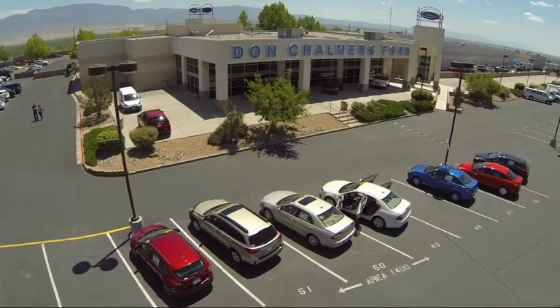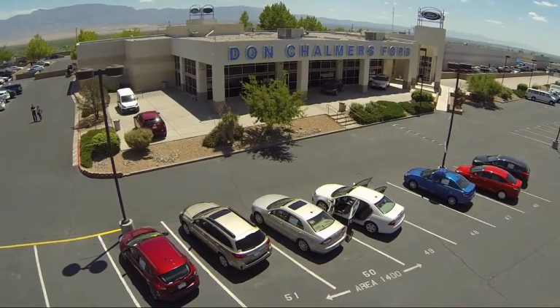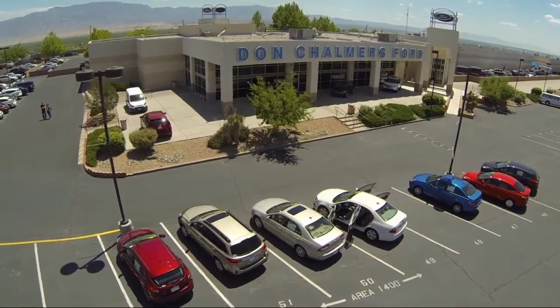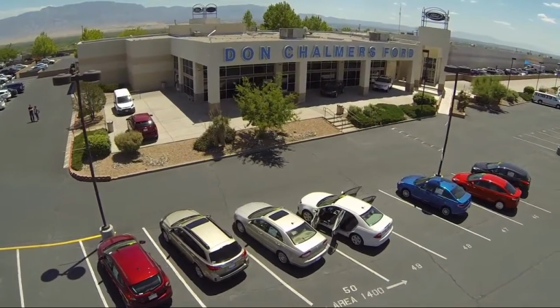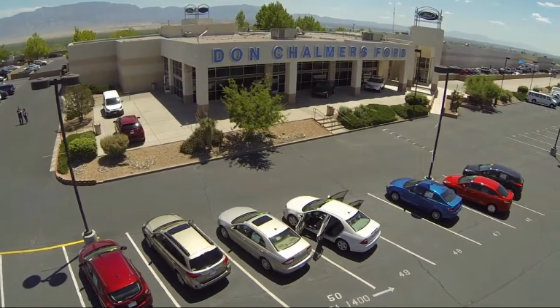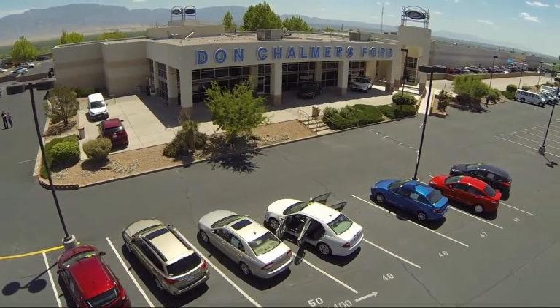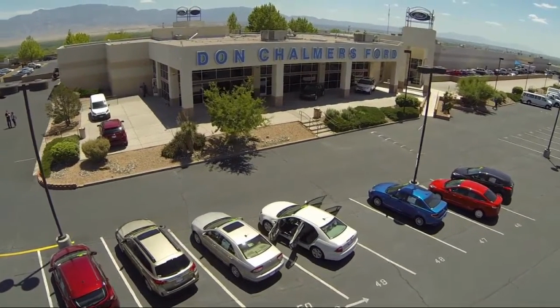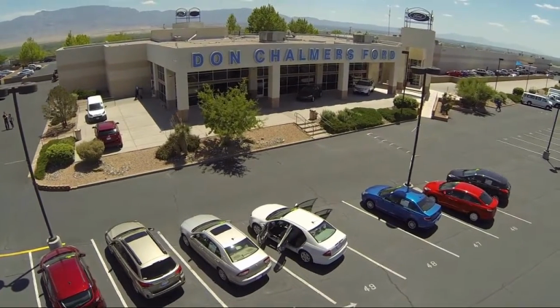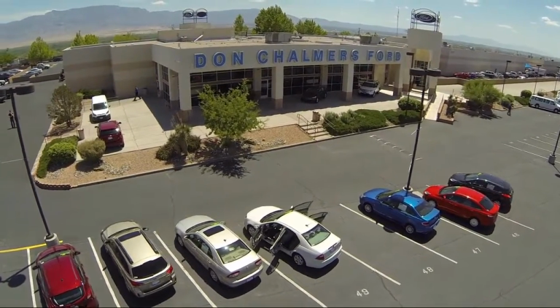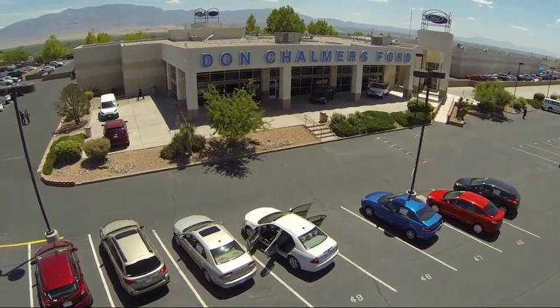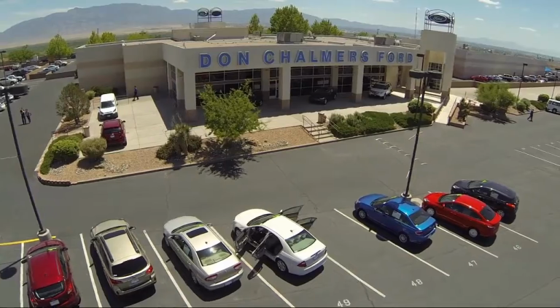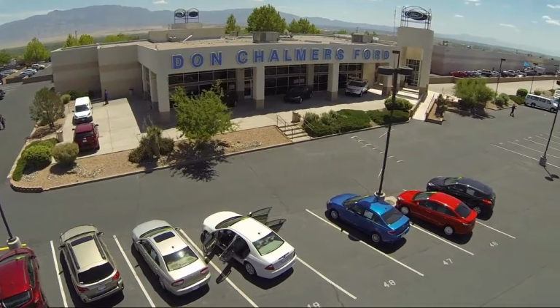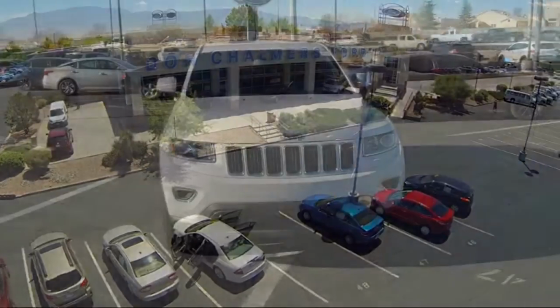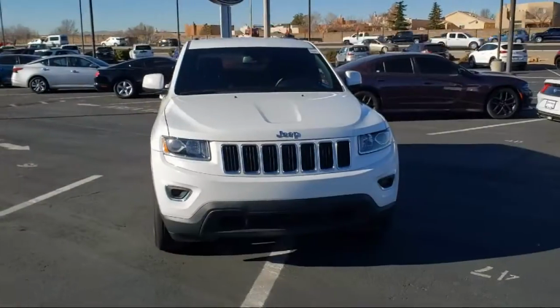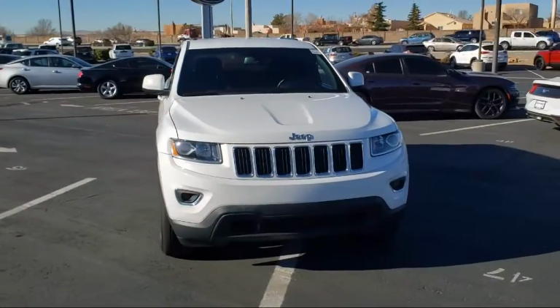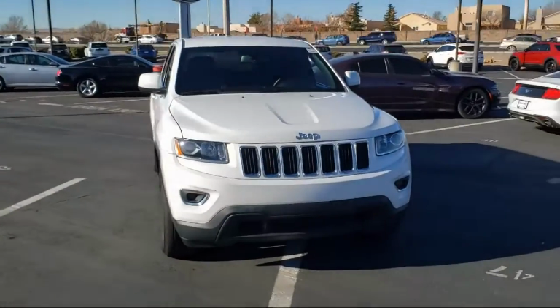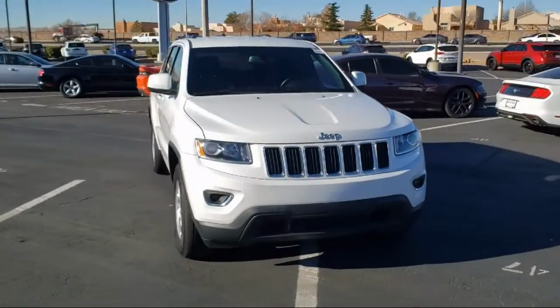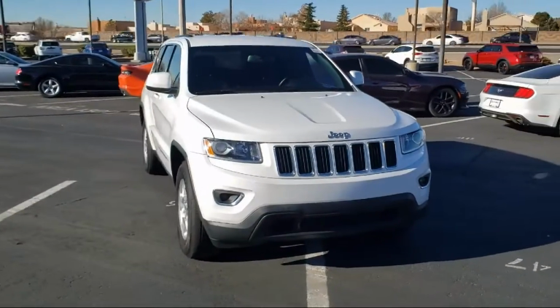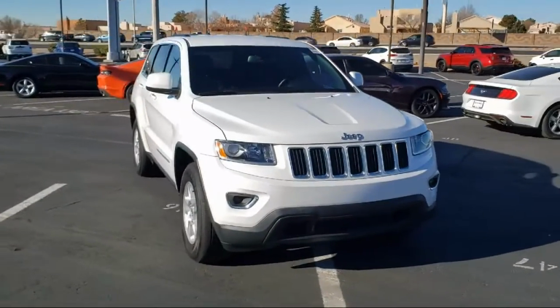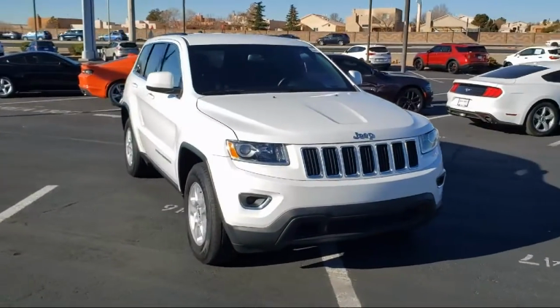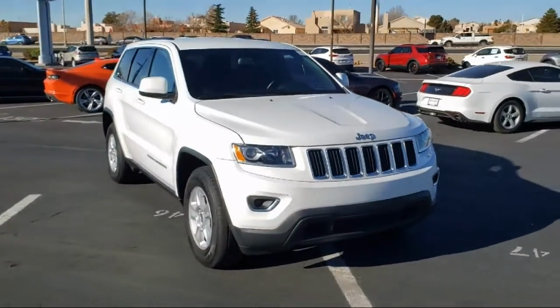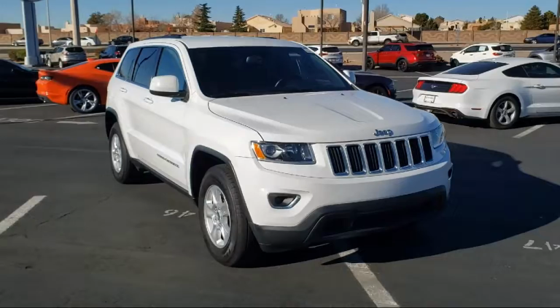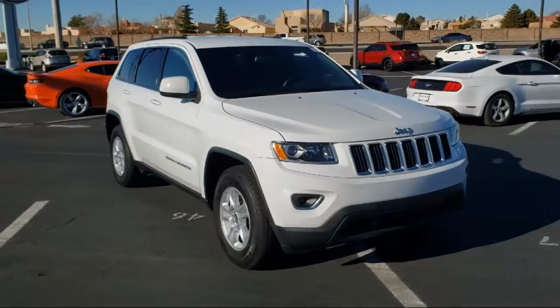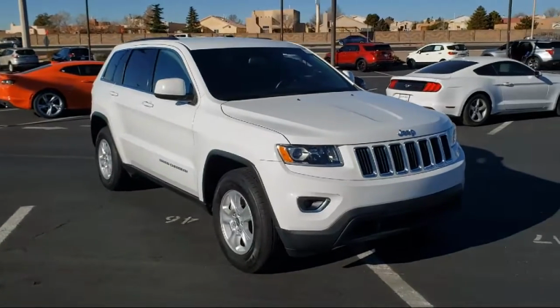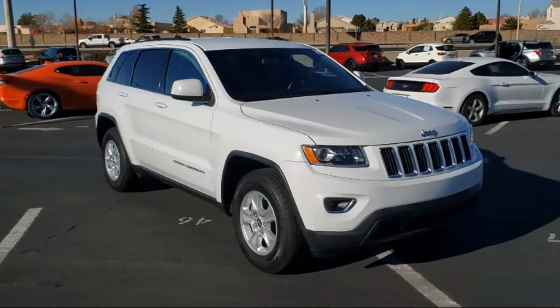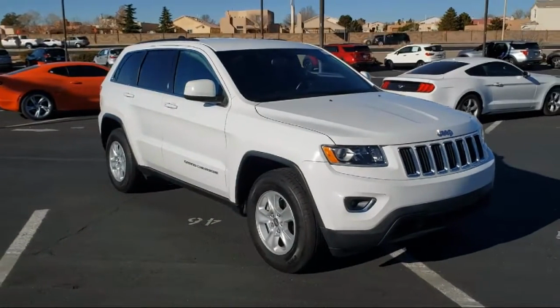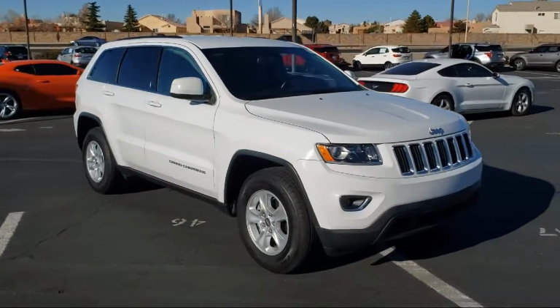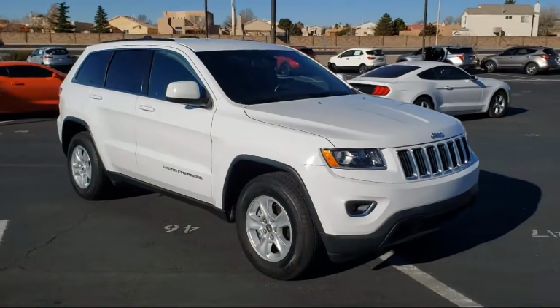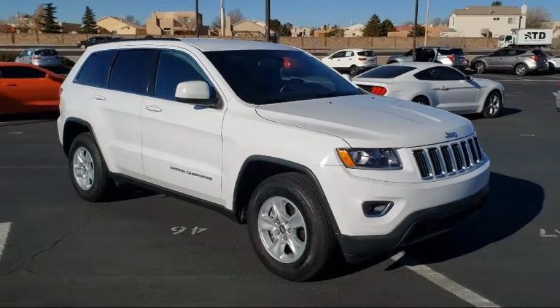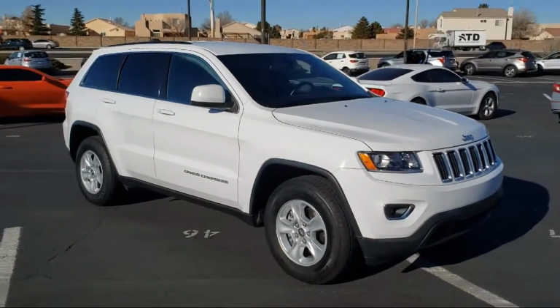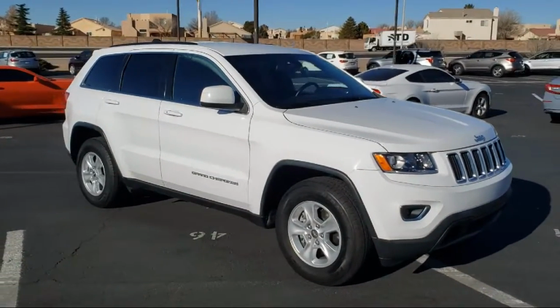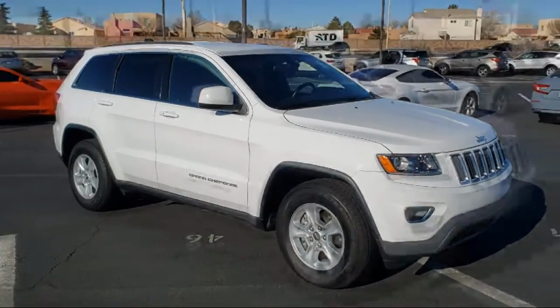Welcome to Don Chalmers Ford, and here's a look at another one of our vehicles from our great selection. It comes equipped with keyless entry, split fold-down rear seat, fully automatic headlights, and dual front side impact airbags.